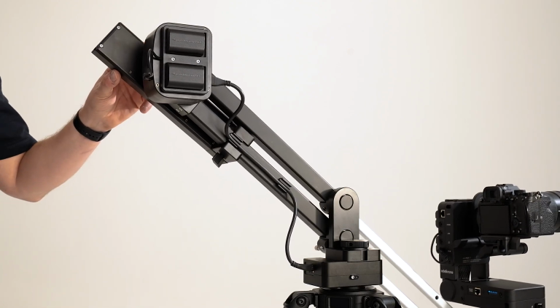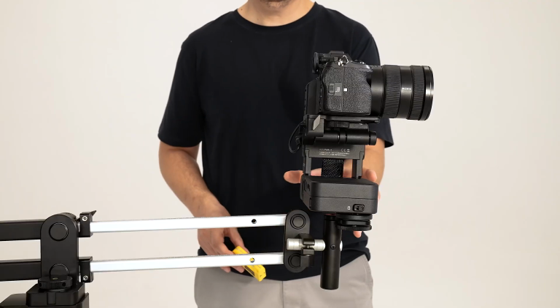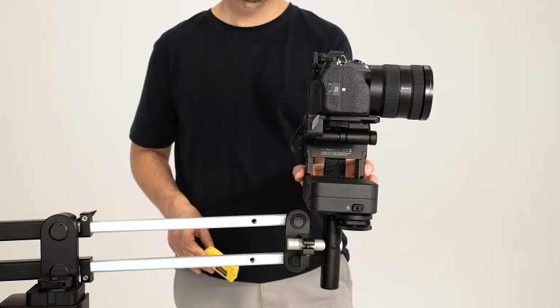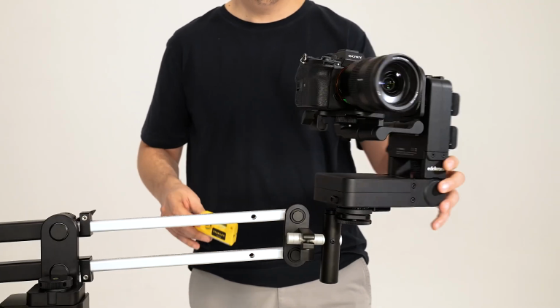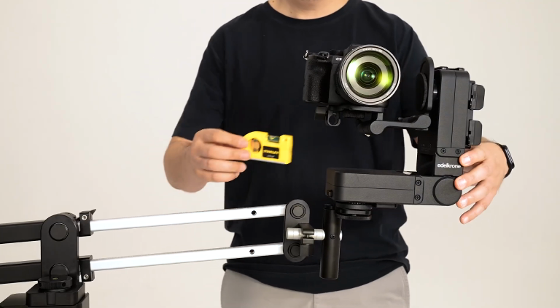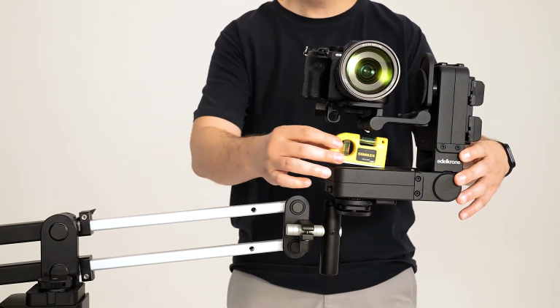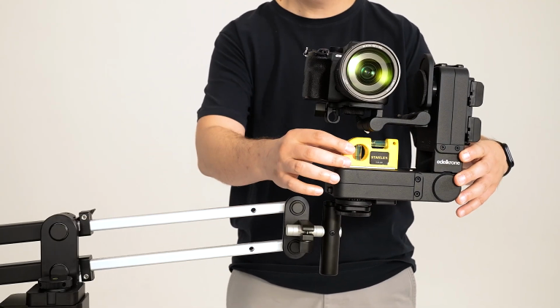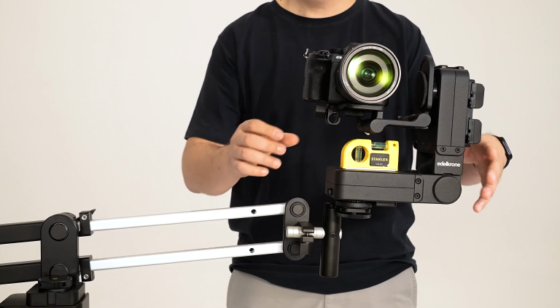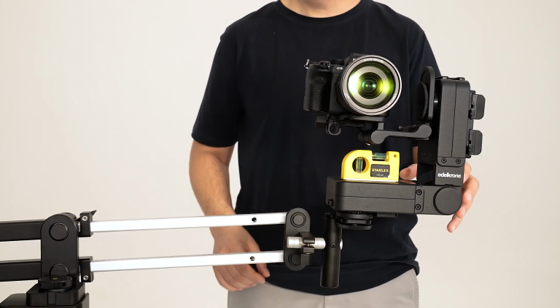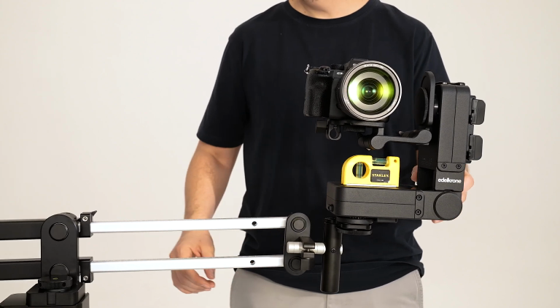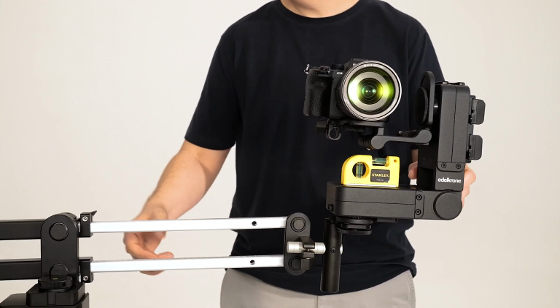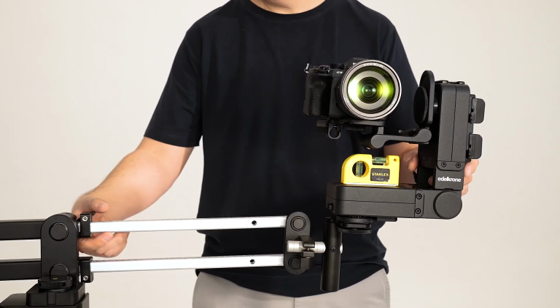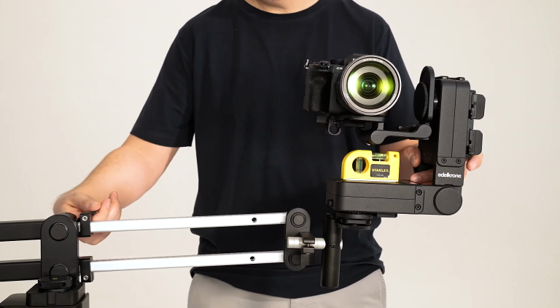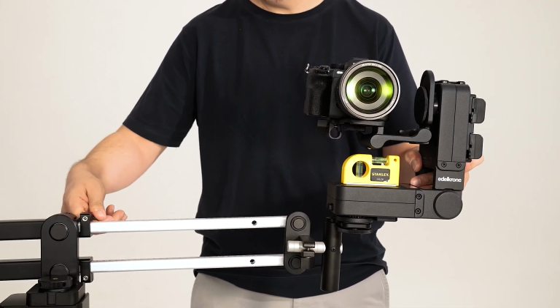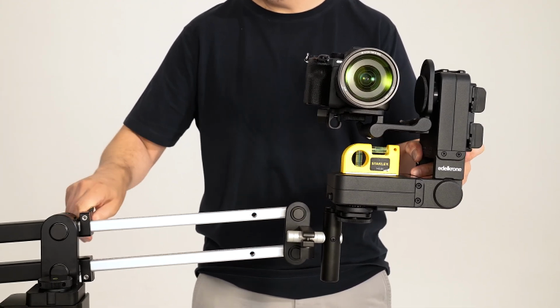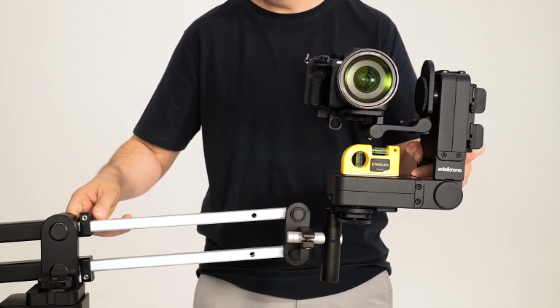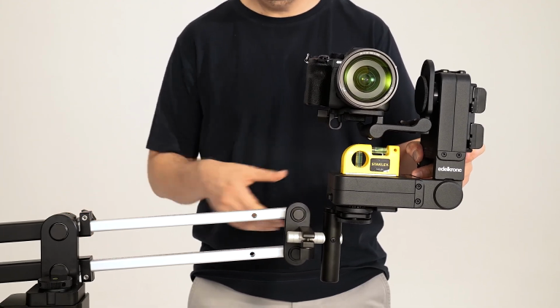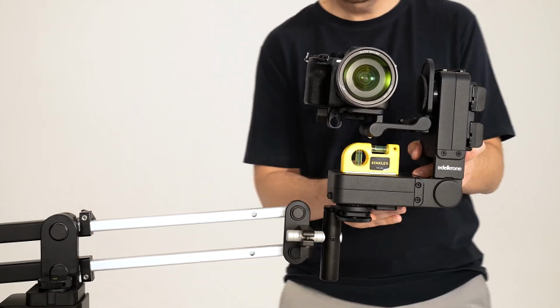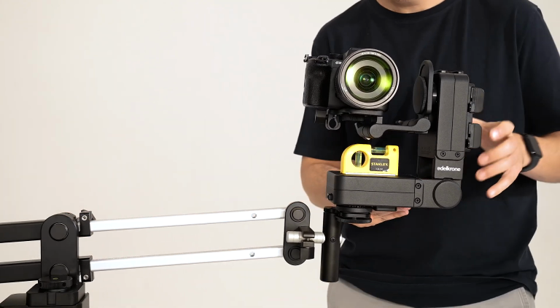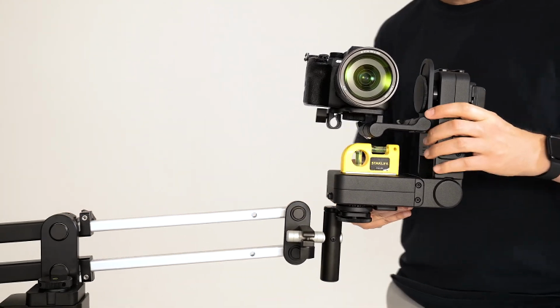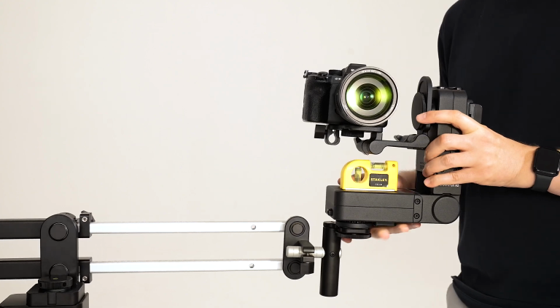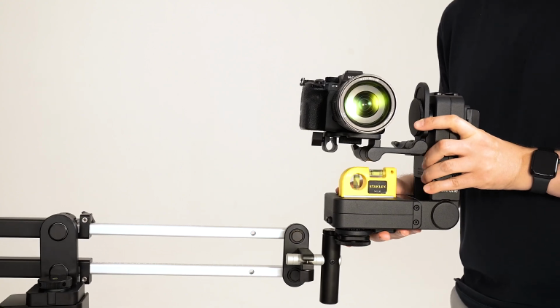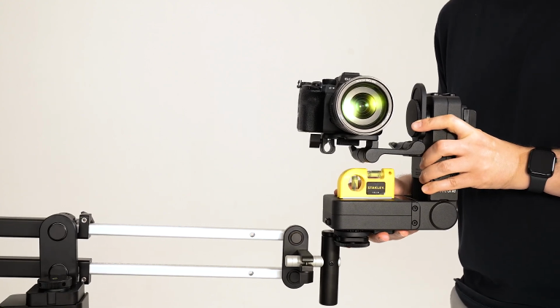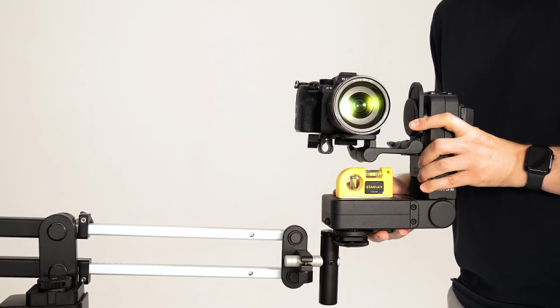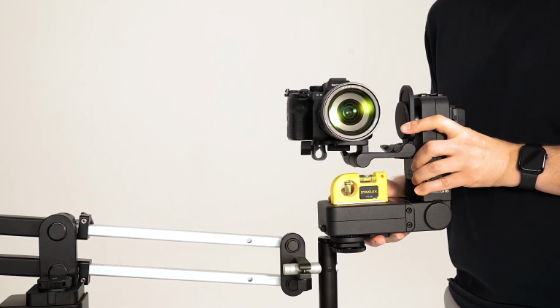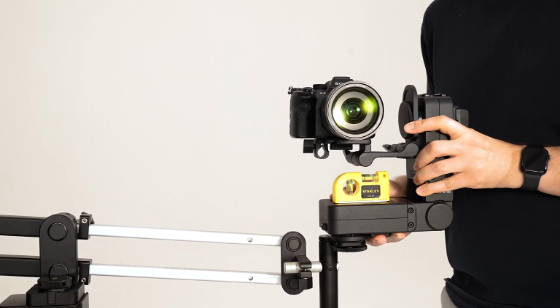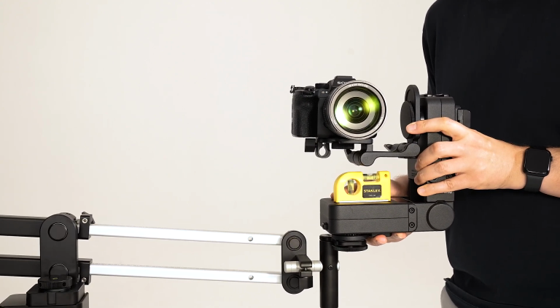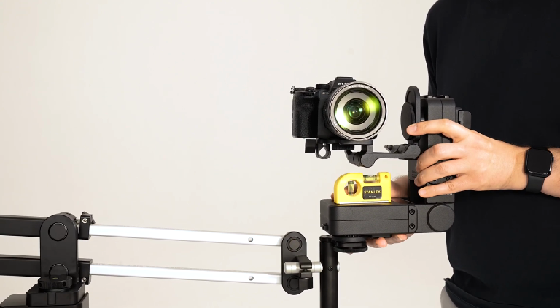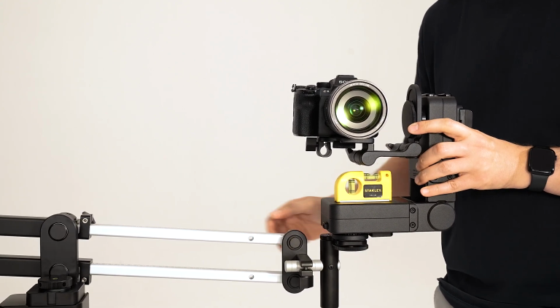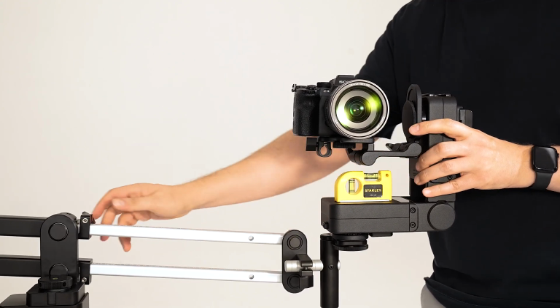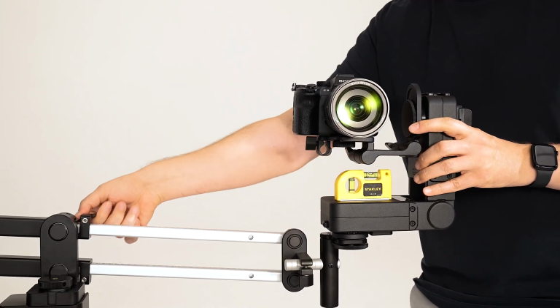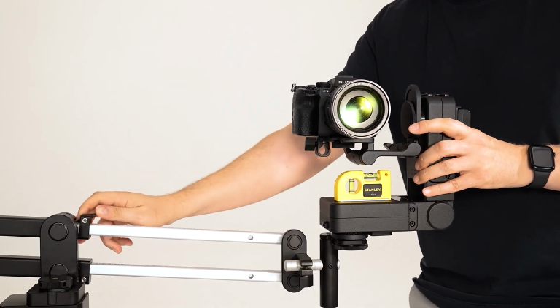To check if the Head Plus is level, rotate it. If it's not balanced, loosen the jib length adjustment, adjust it until it is perfectly level, and then tighten the length adjustment screw.